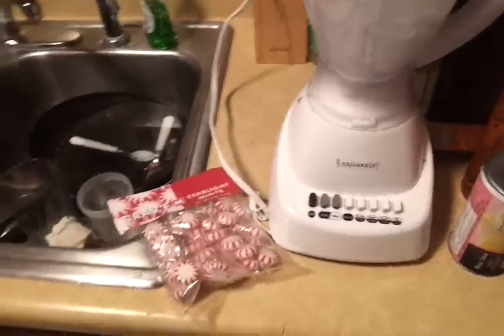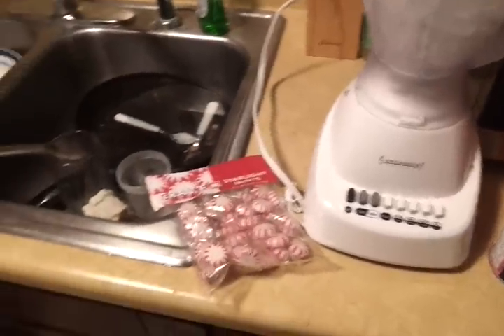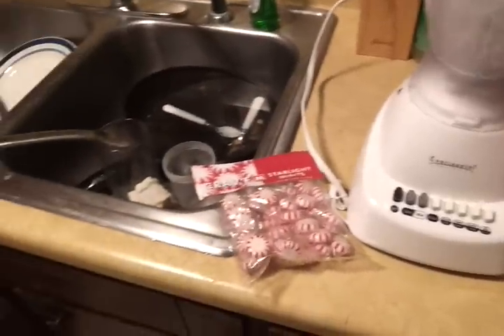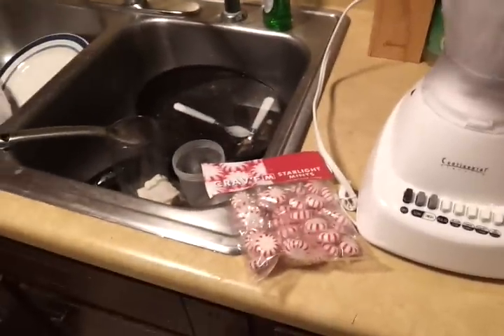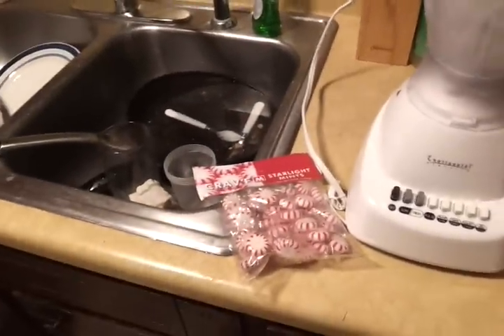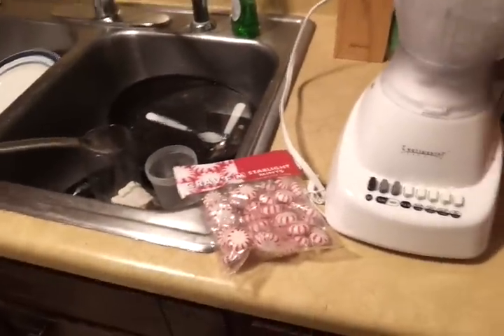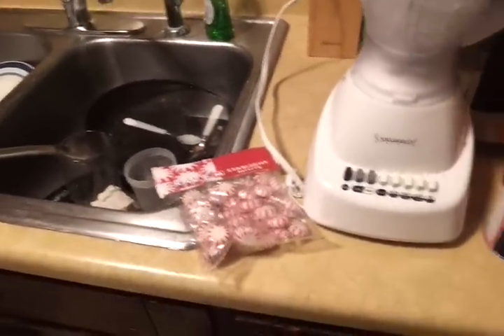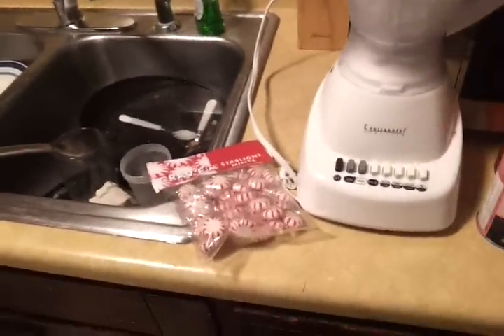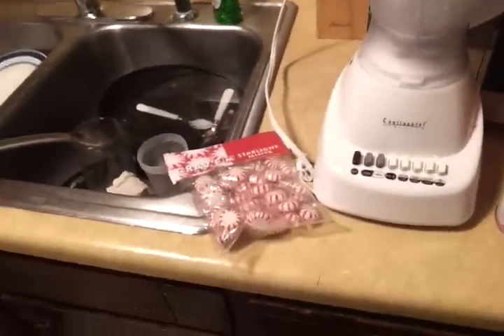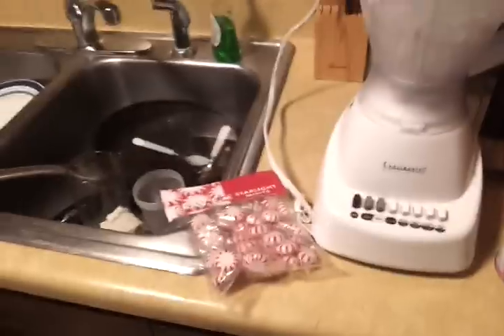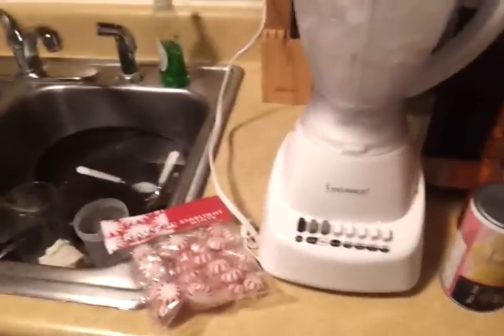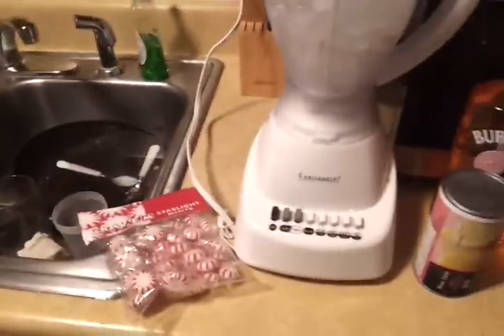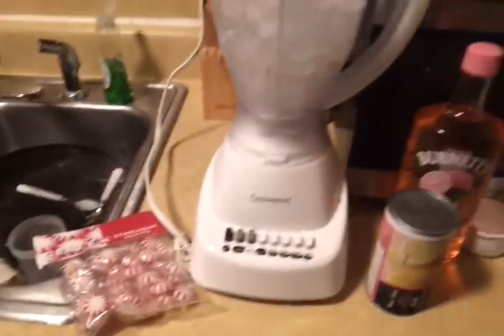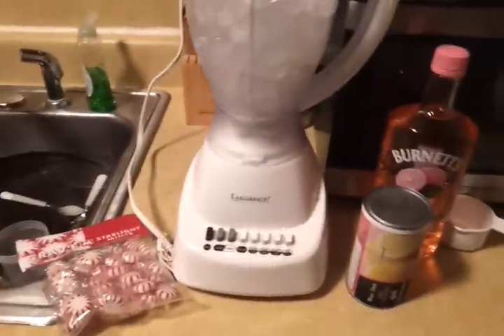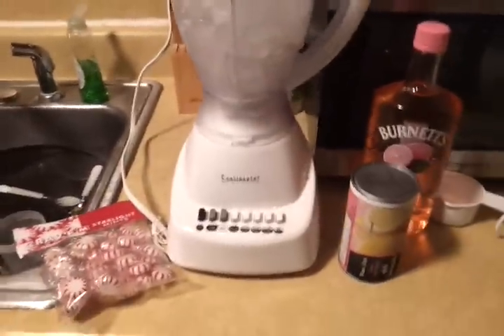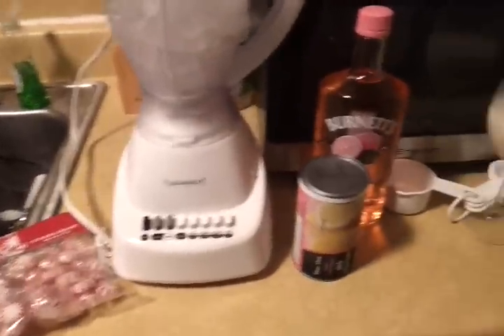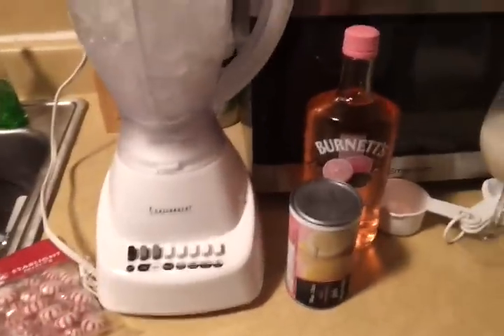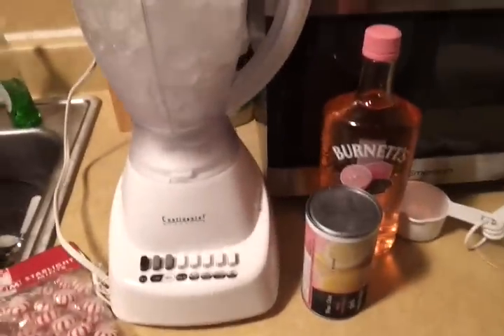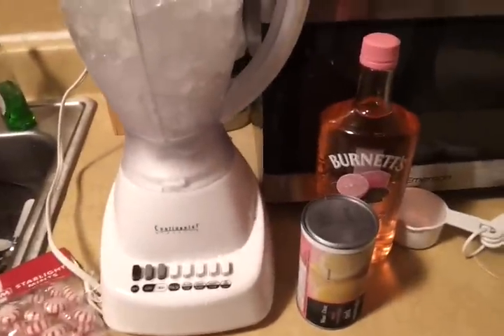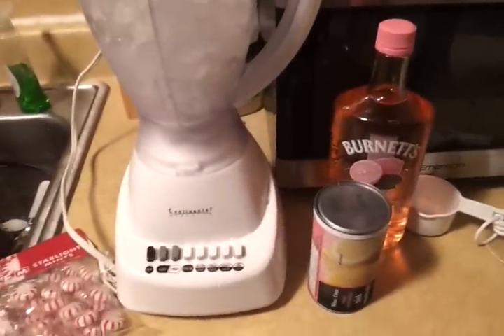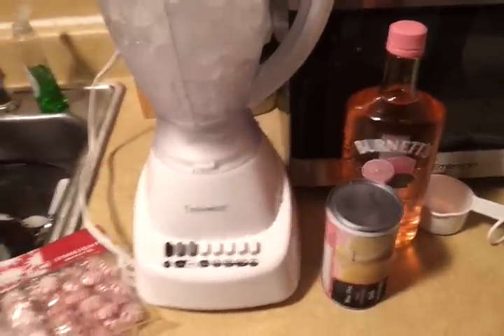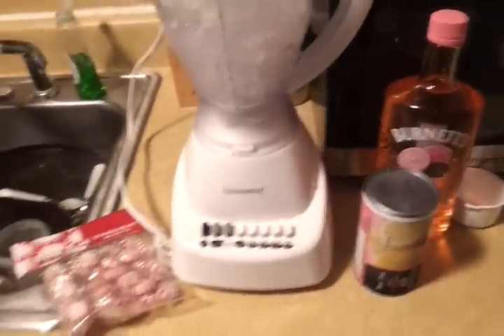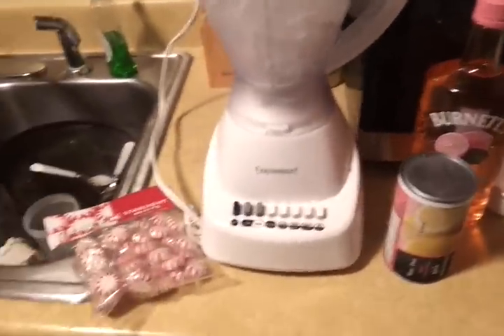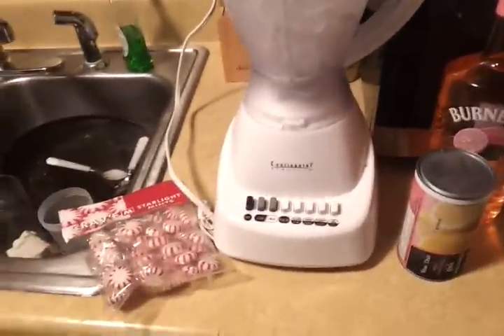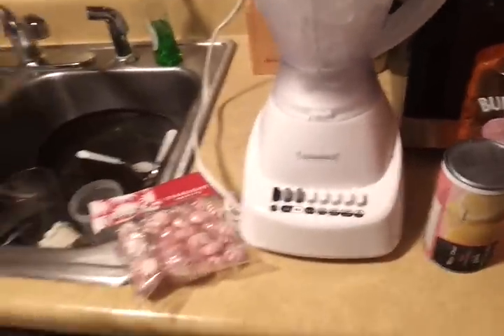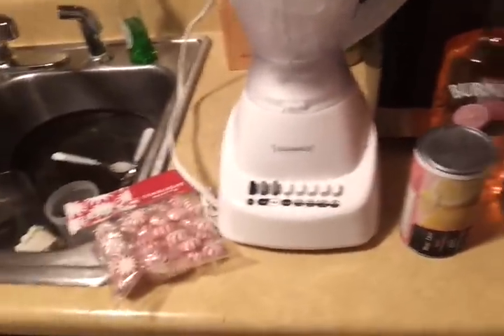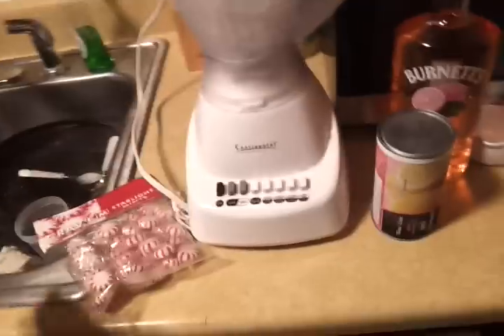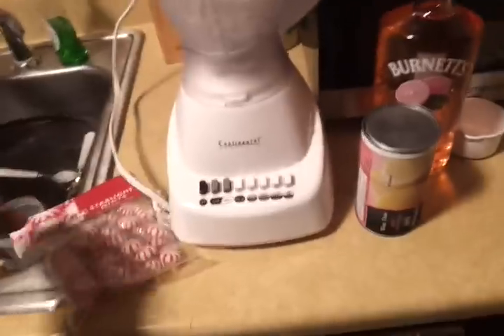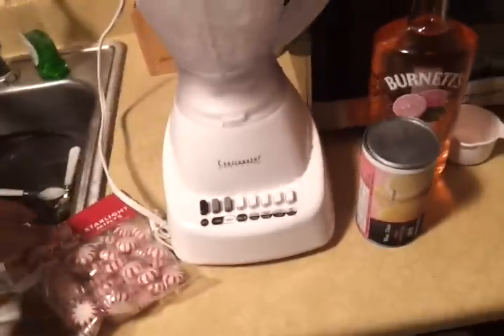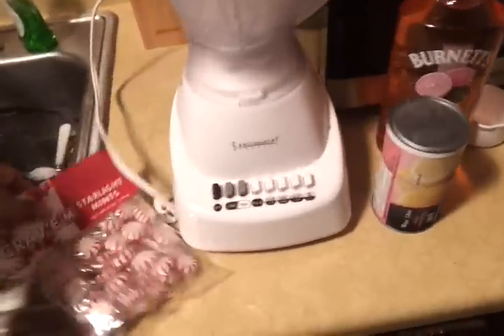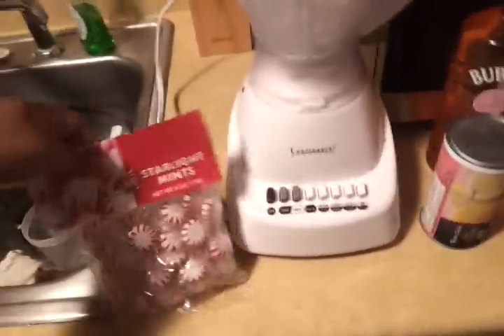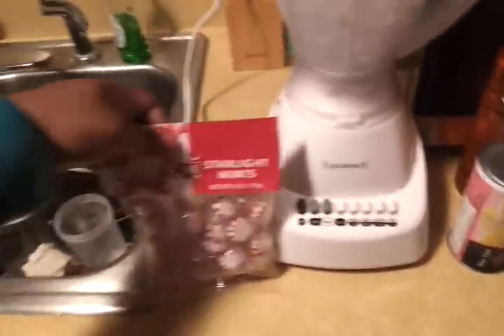Hey guys, this is Angelica coming at you tonight to show you another drink of mine. This is my Peak Panties Mix and this is what I use to make it.